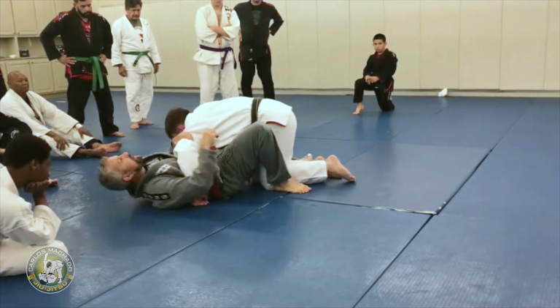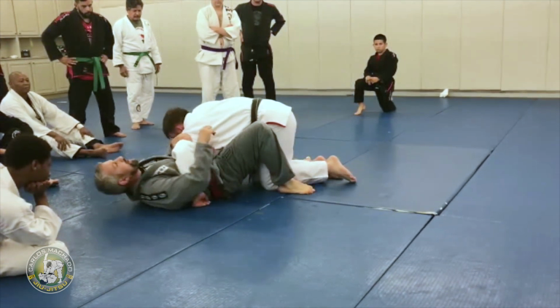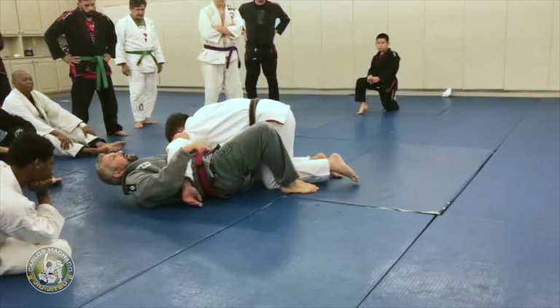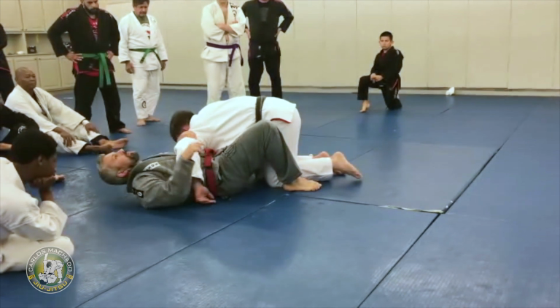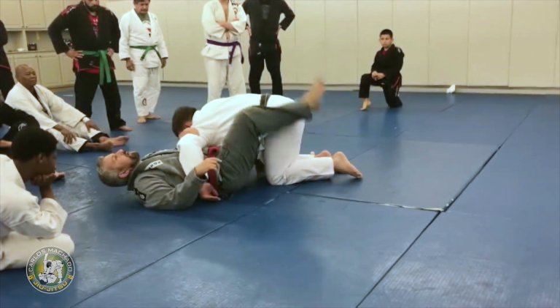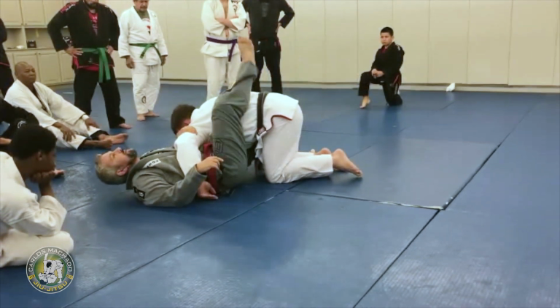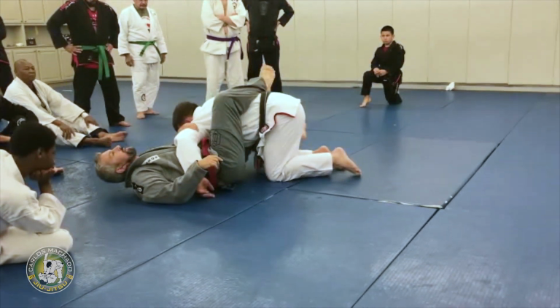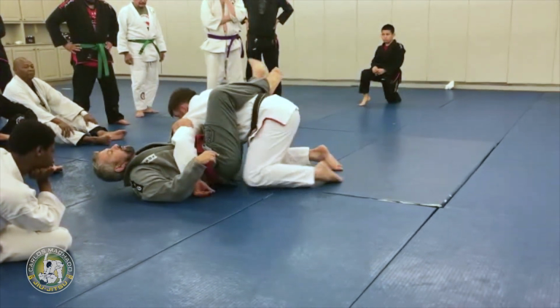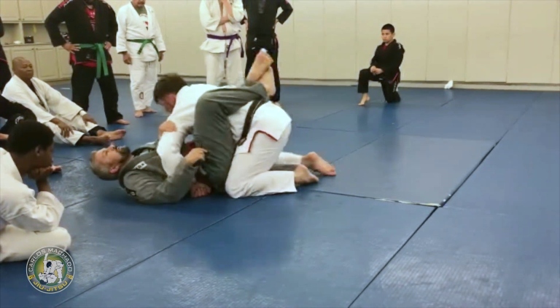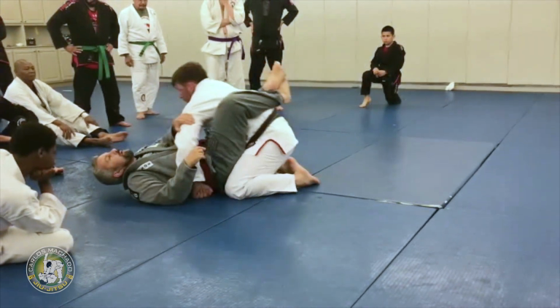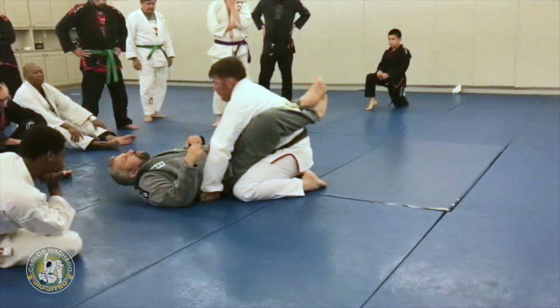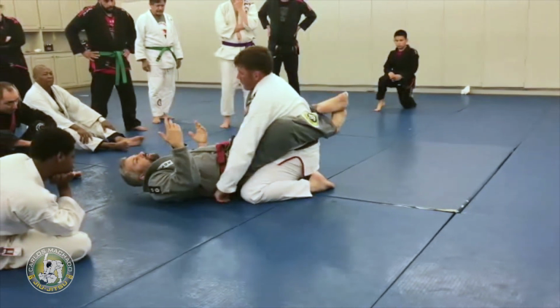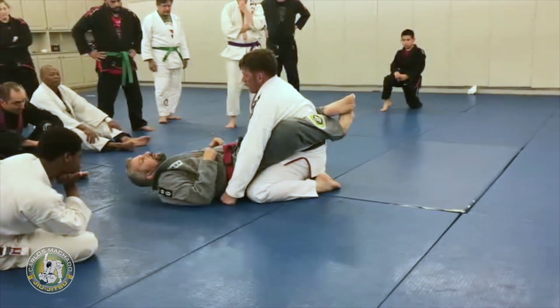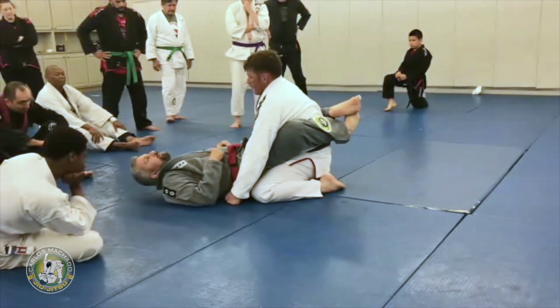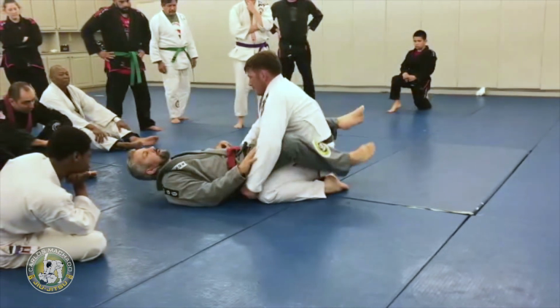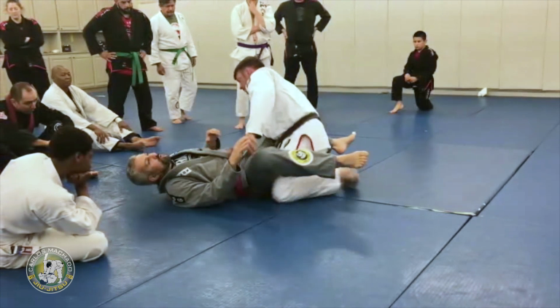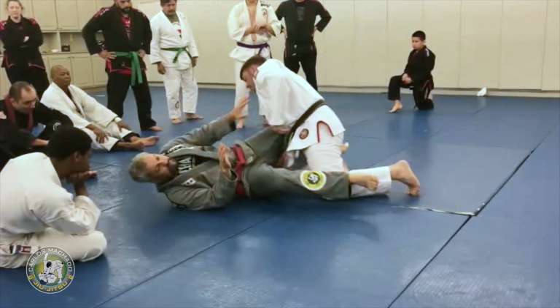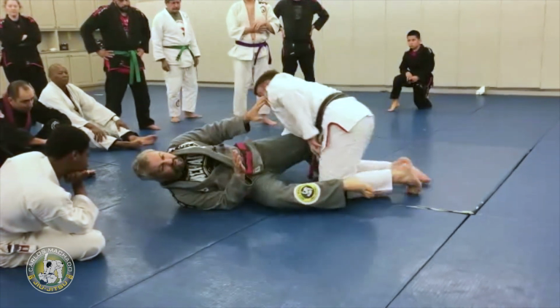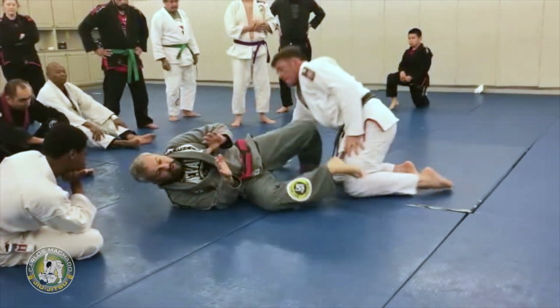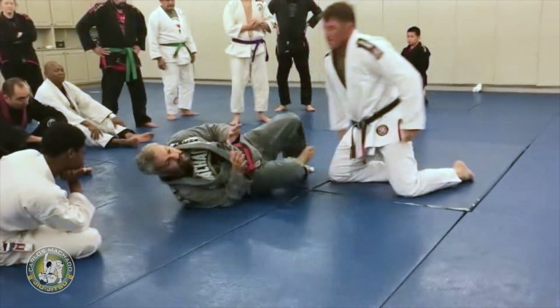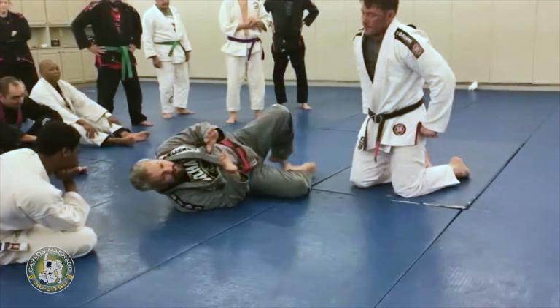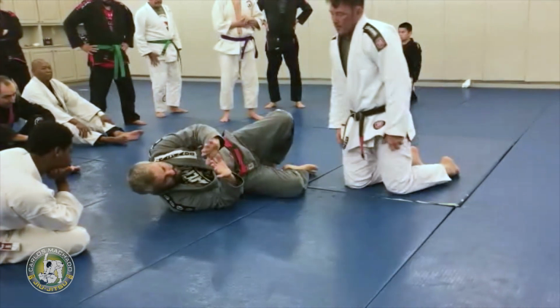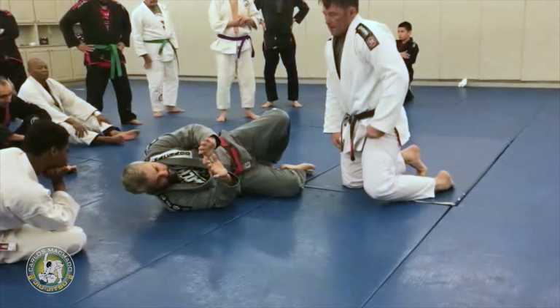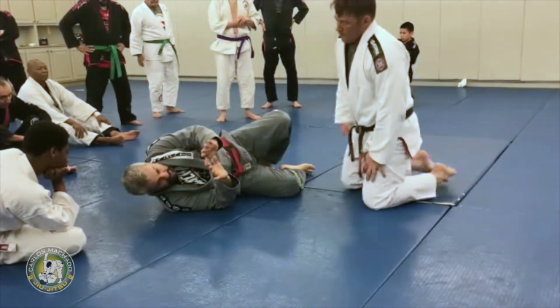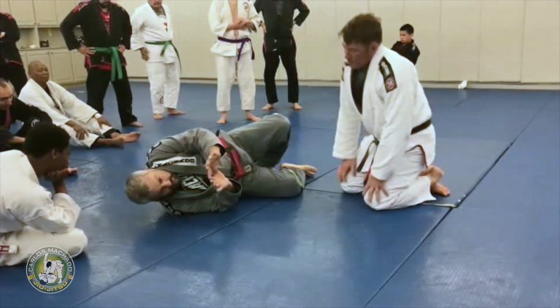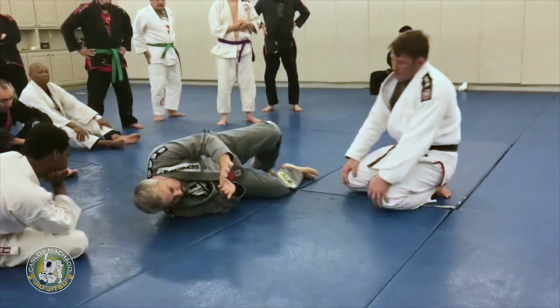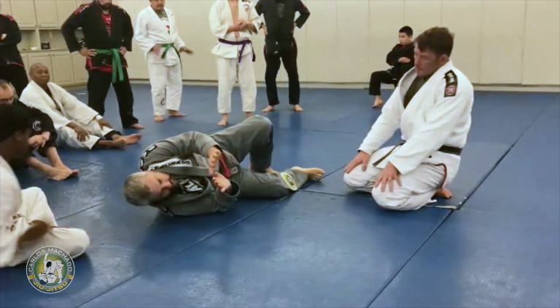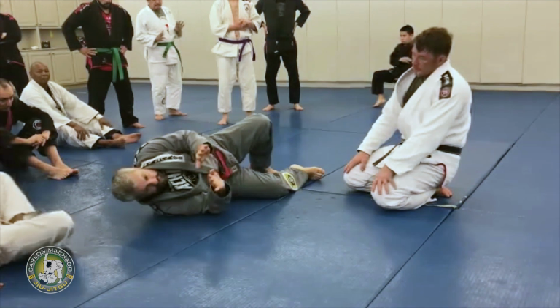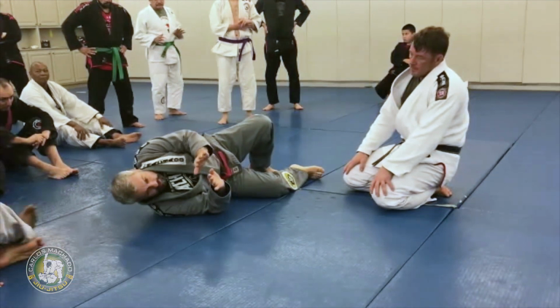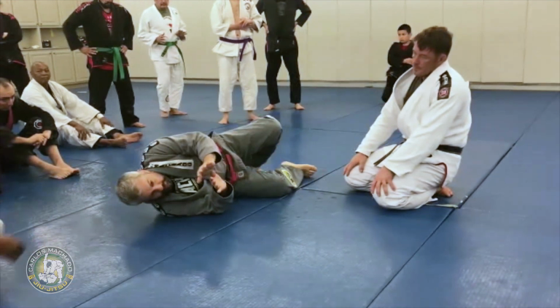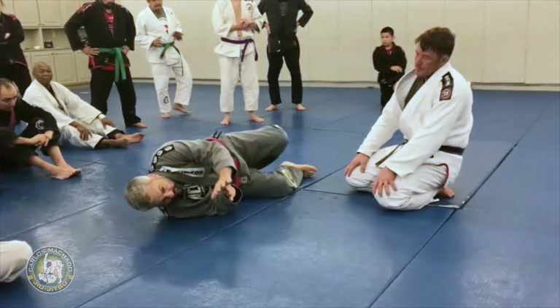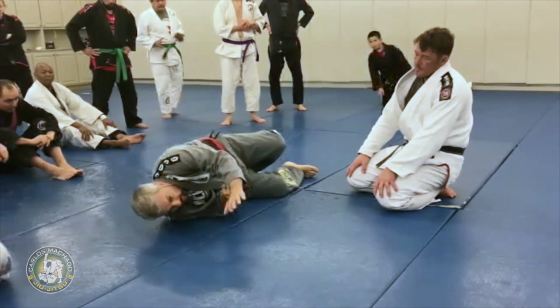Kind of wiggle my head around until I can get the leg through and get over and then start from here. So here, just in a nutshell, you block the guy. As you start moving, you're going to move your hip a little bit.